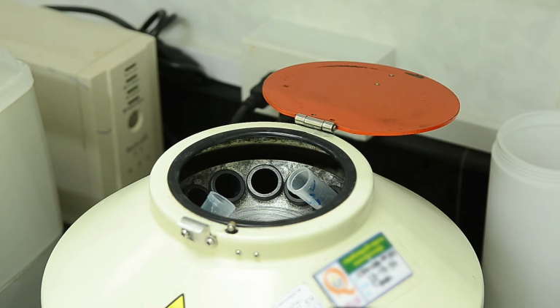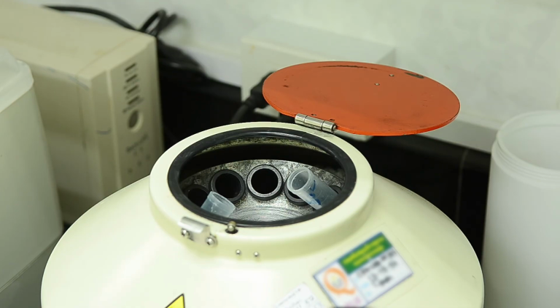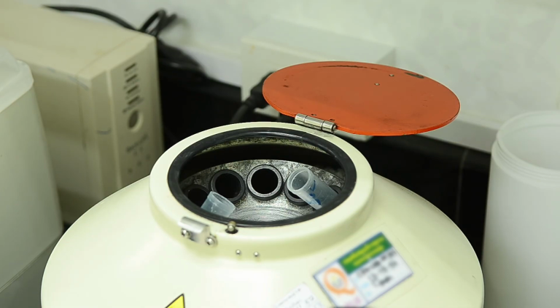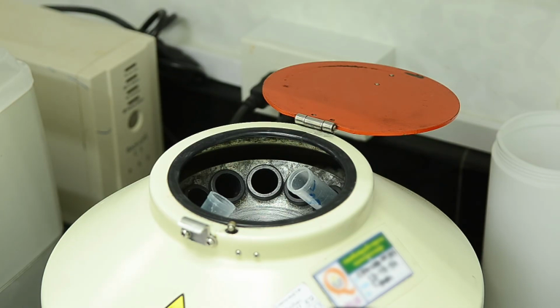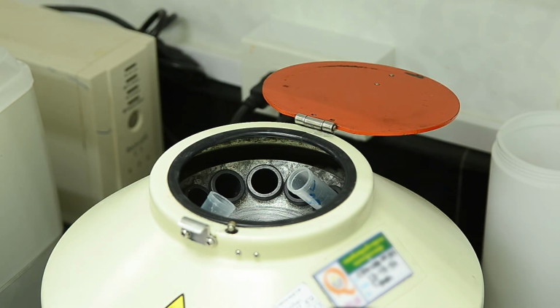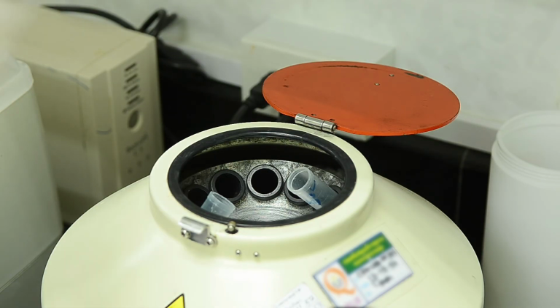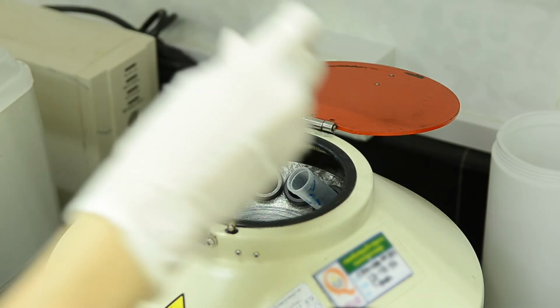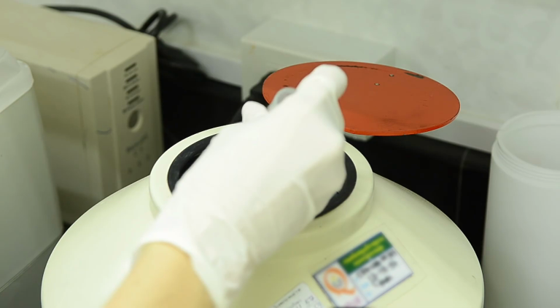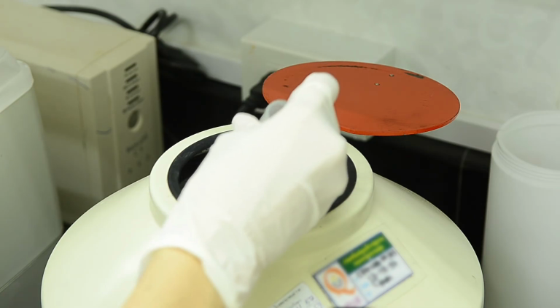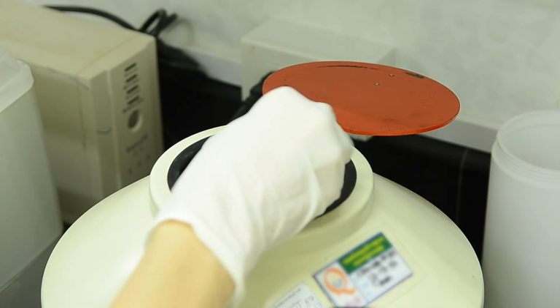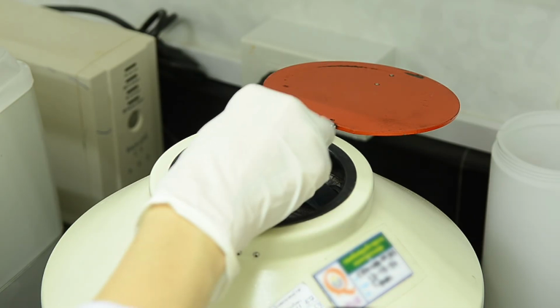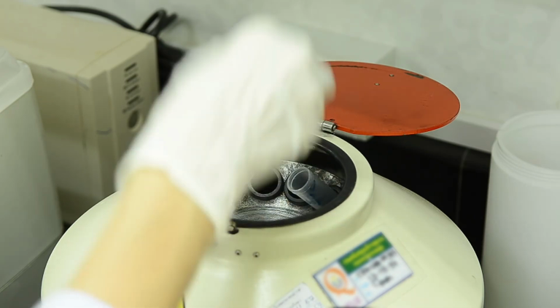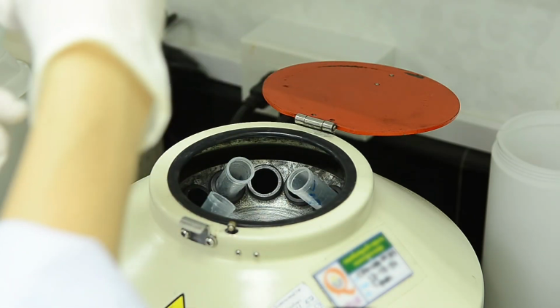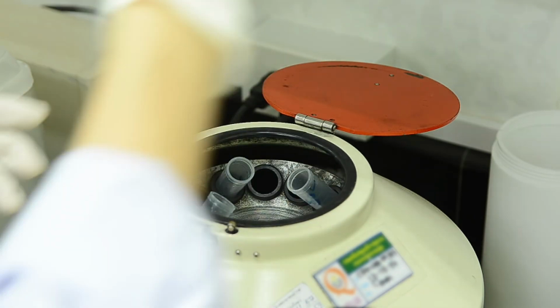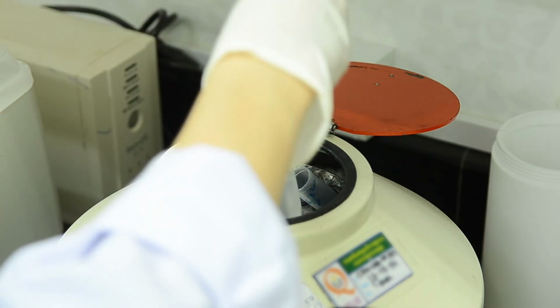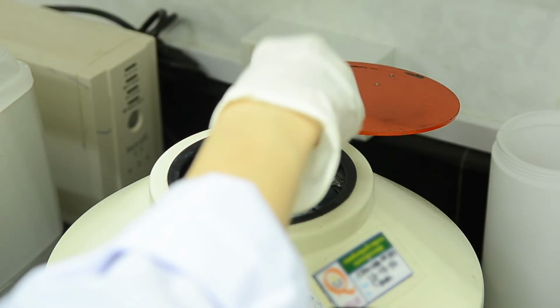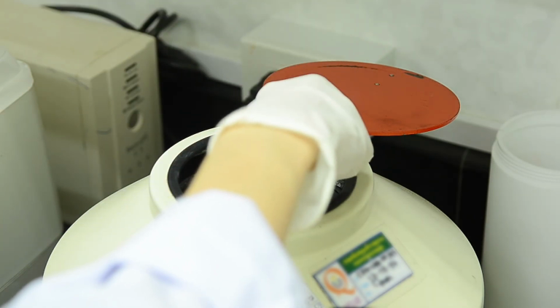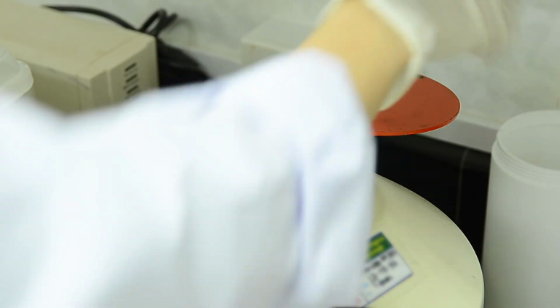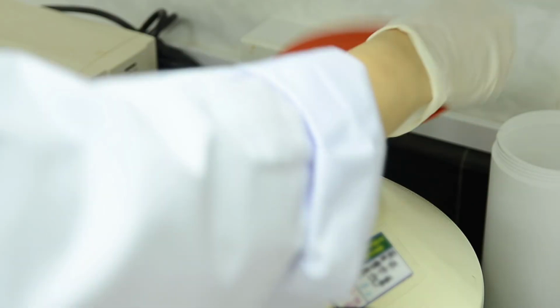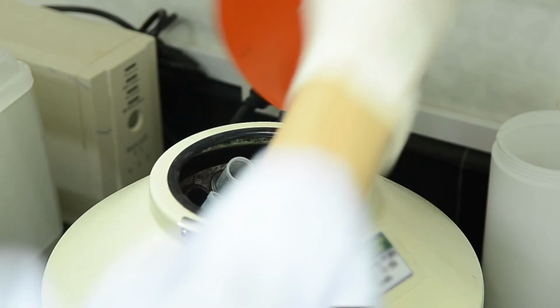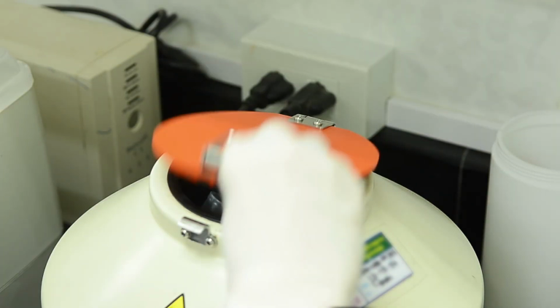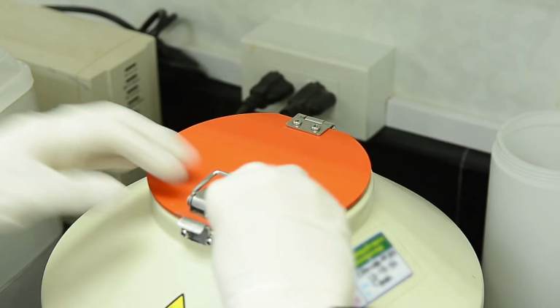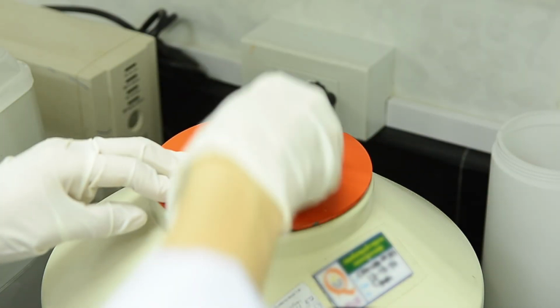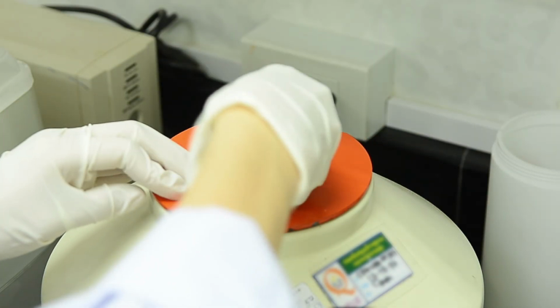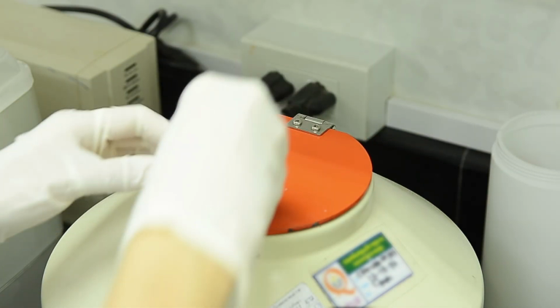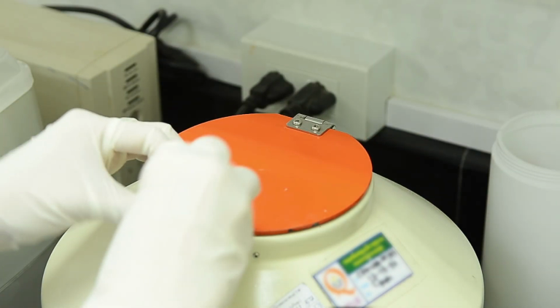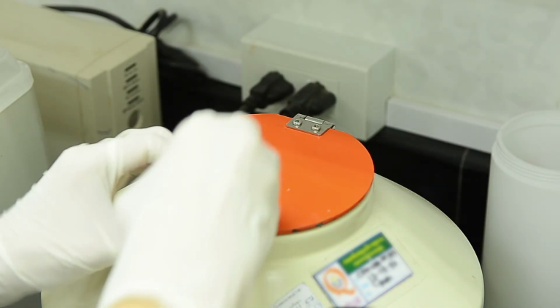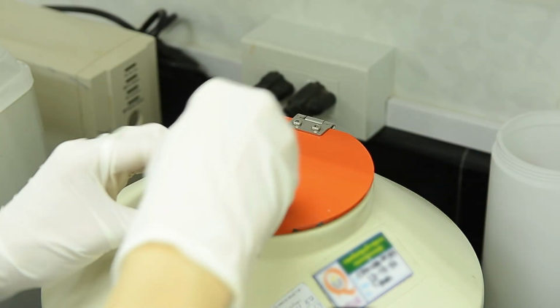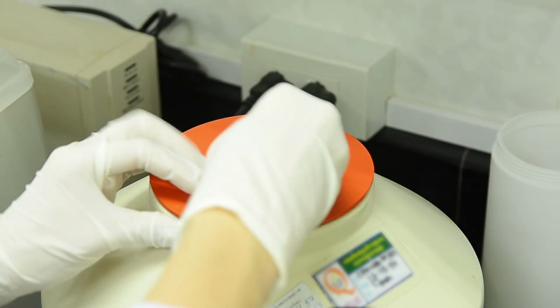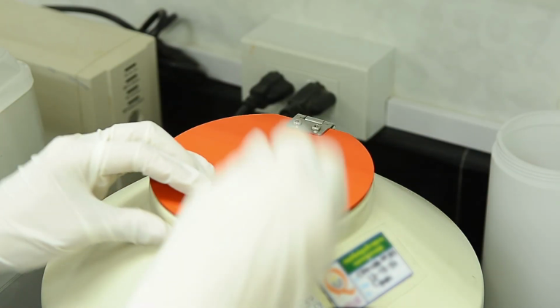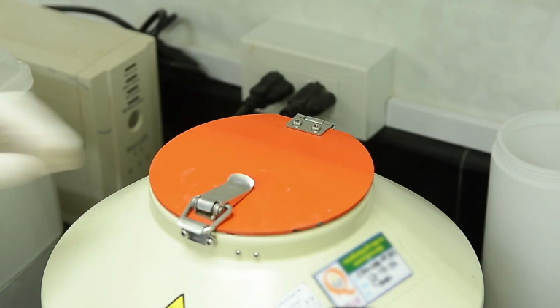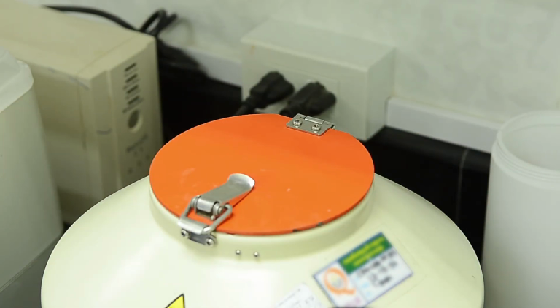Commercial centrifuges are heavy. You need electricity to power them, and they can cost thousands of dollars. In a lot of places in the world, you can't power, afford, or transport a traditional centrifuge.